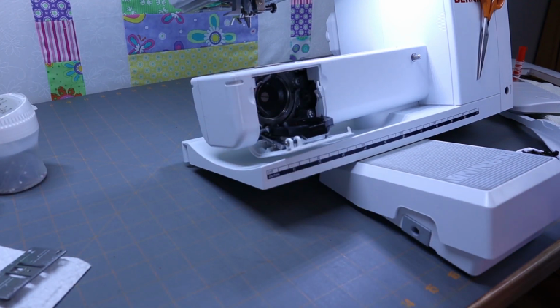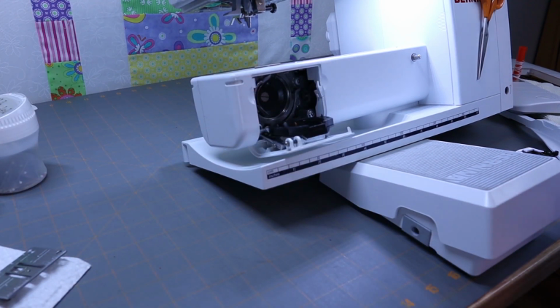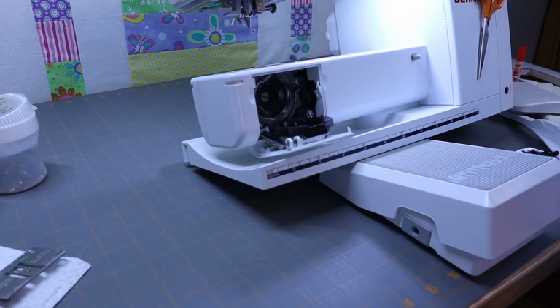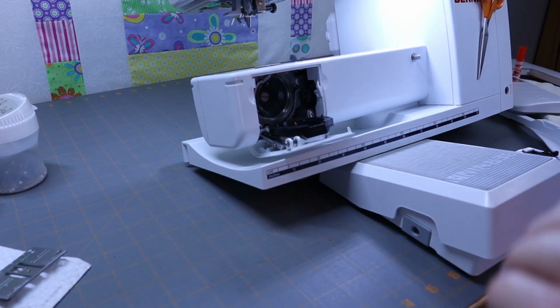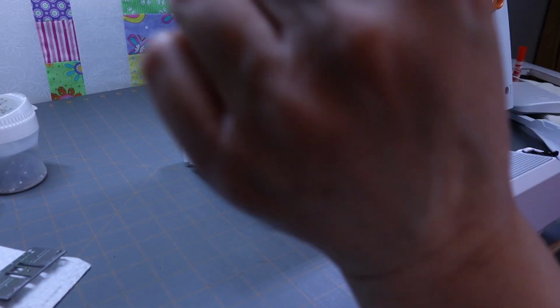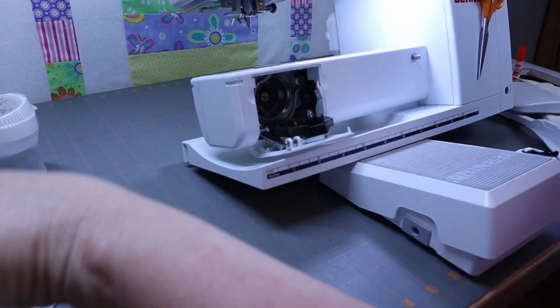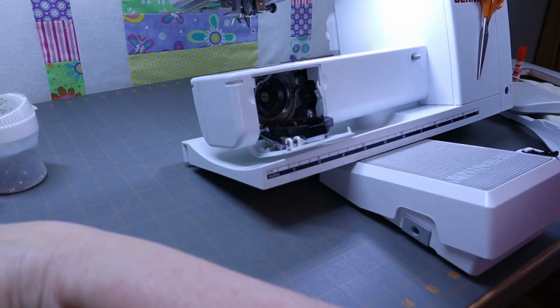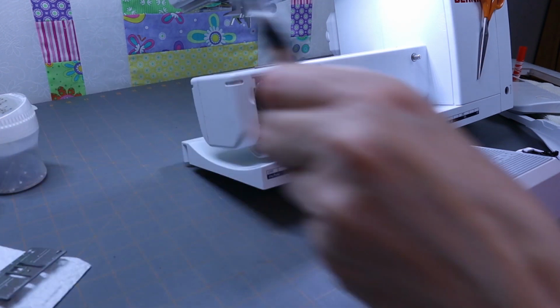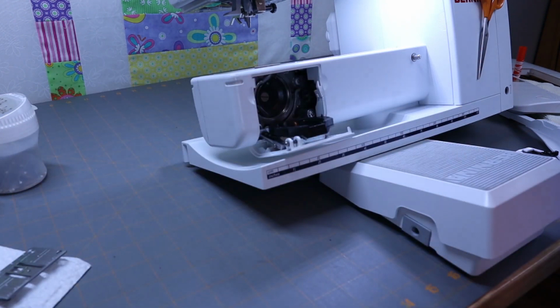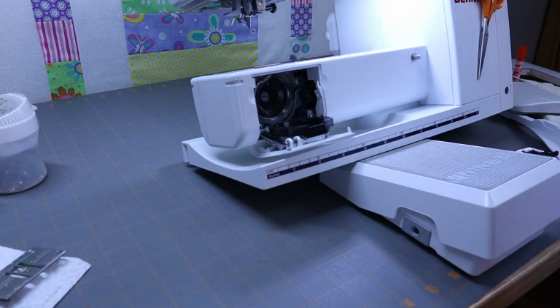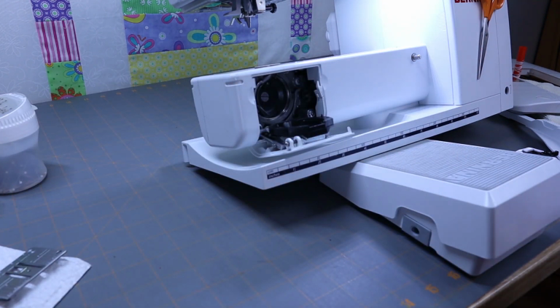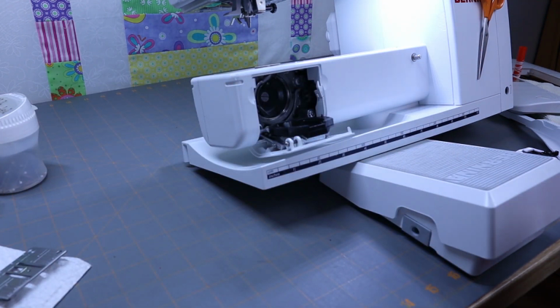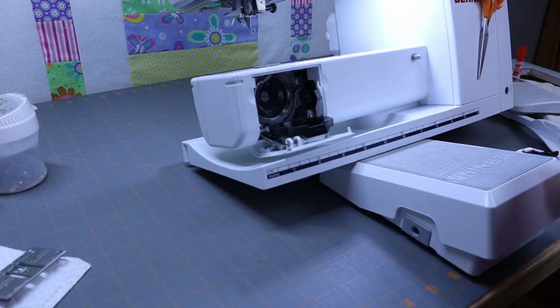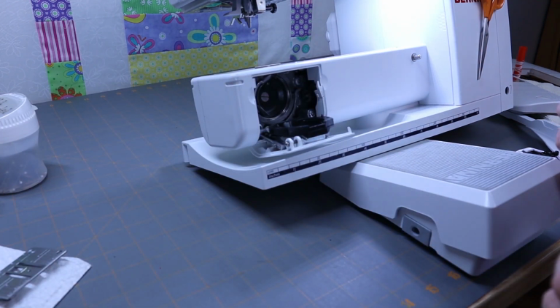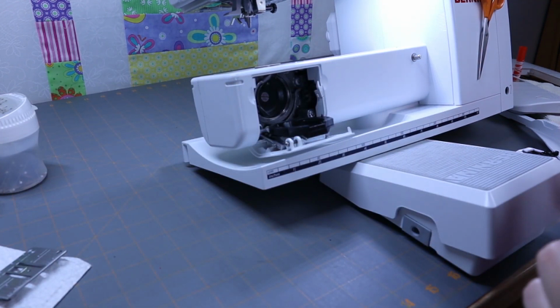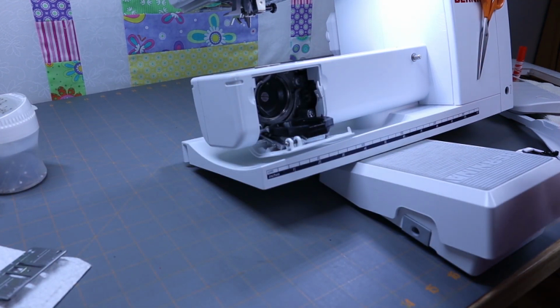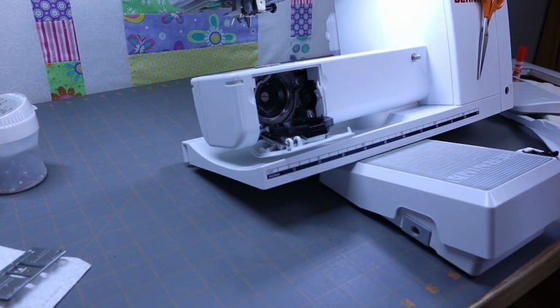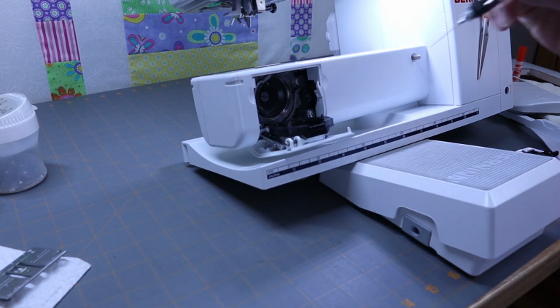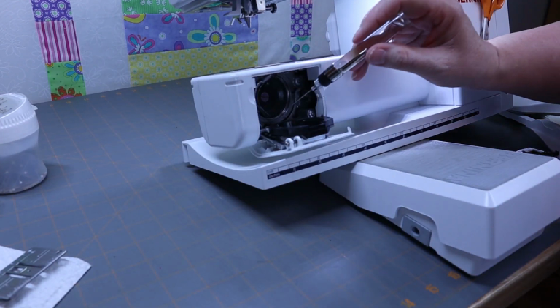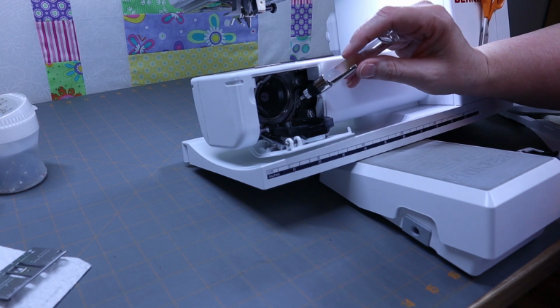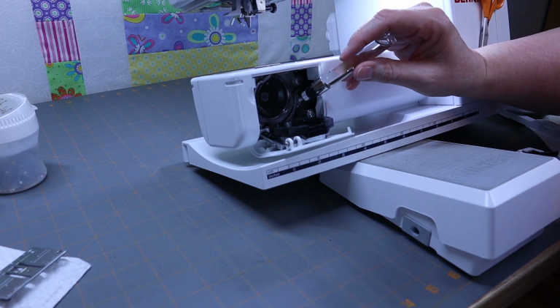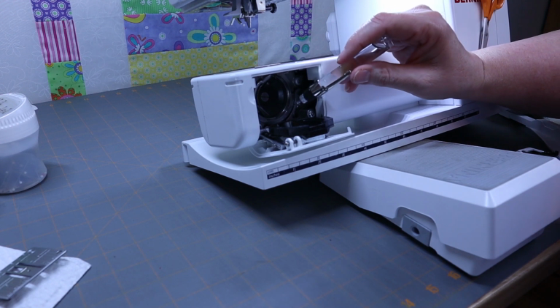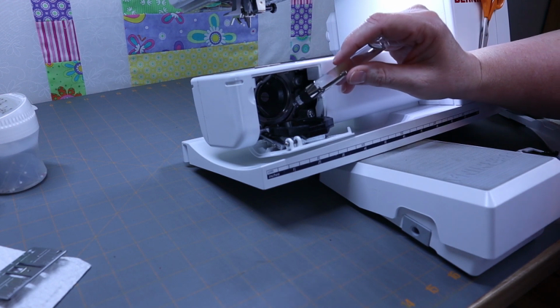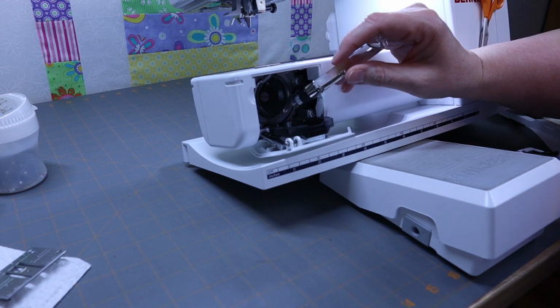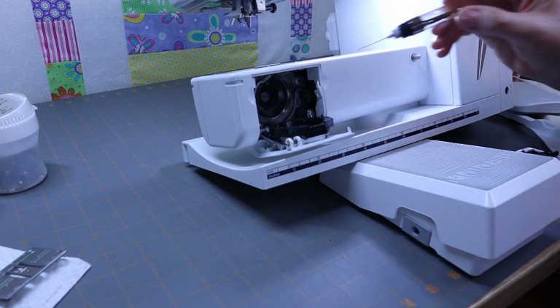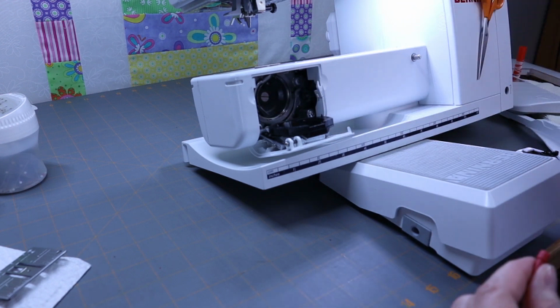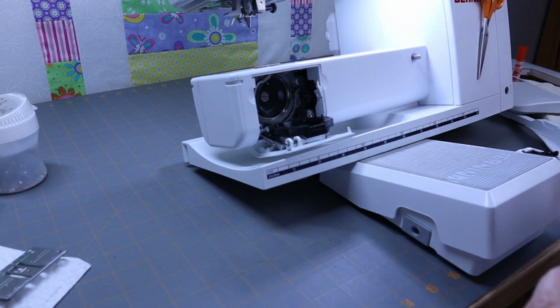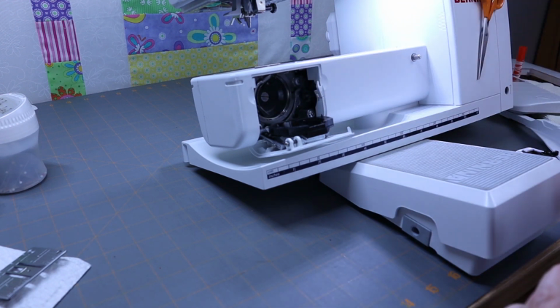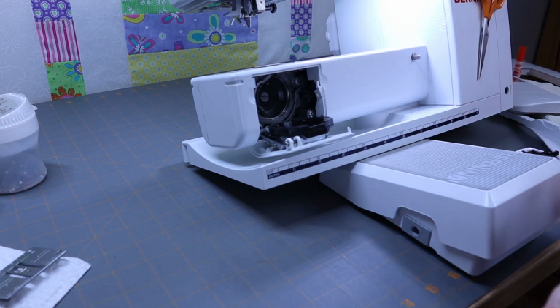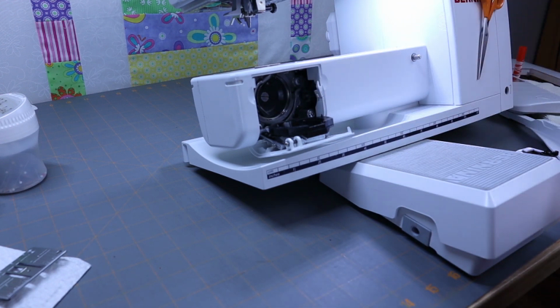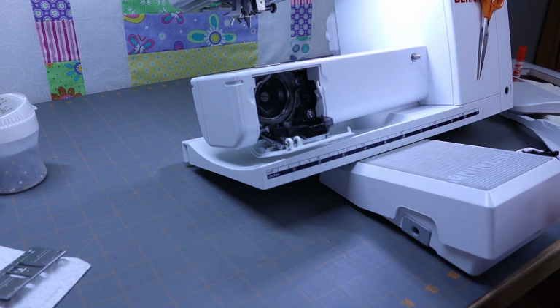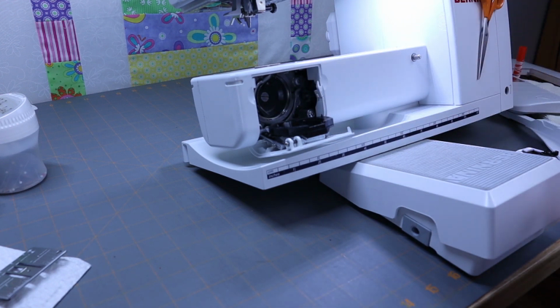Now my machine's looking pretty clean. On my machine, you just put one drop of oil right in there — just one drop, that's all it needs, that's all it calls for.